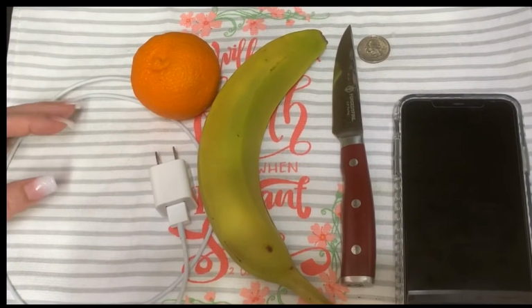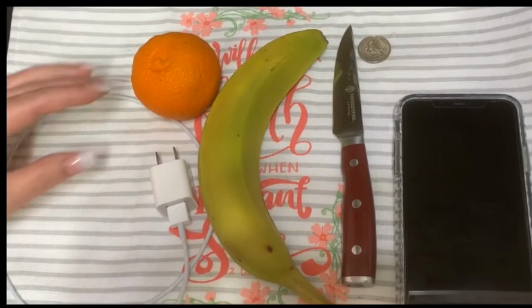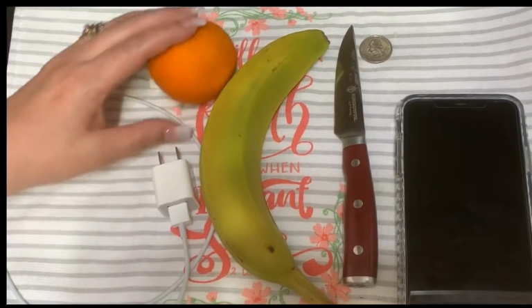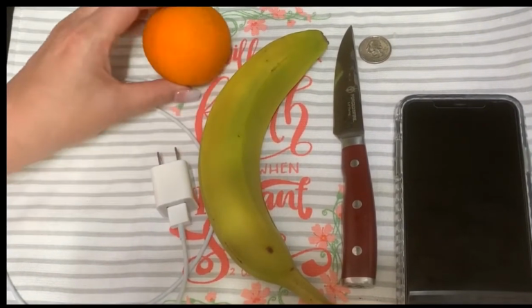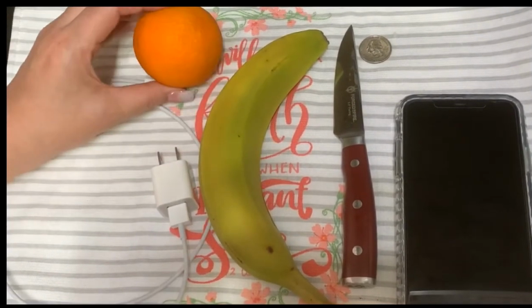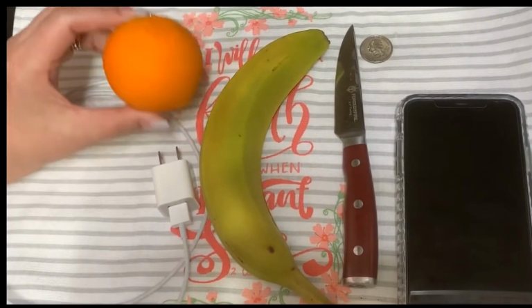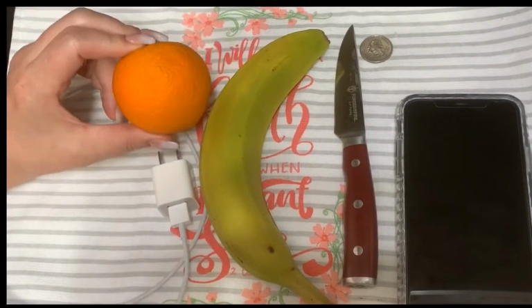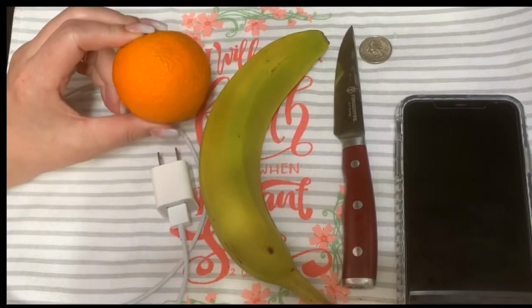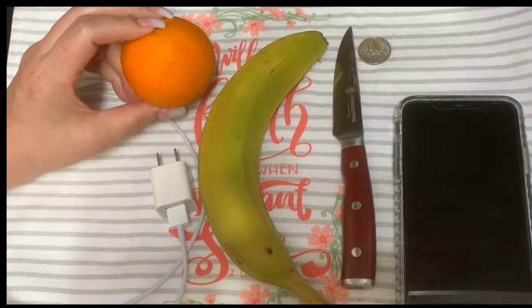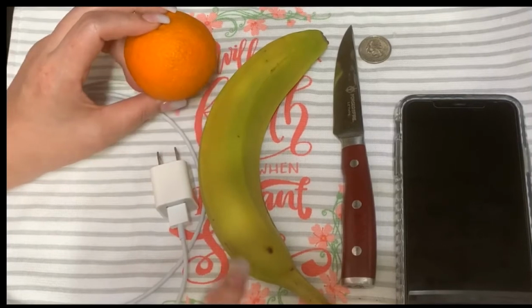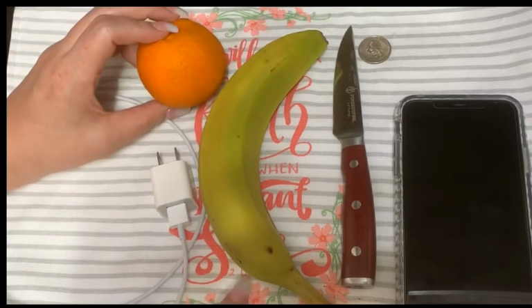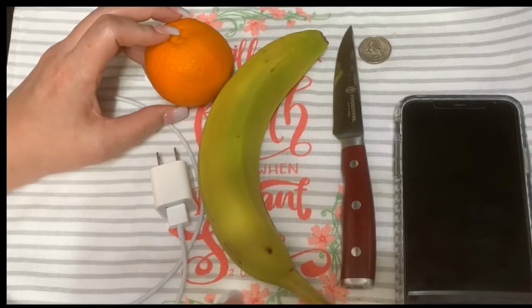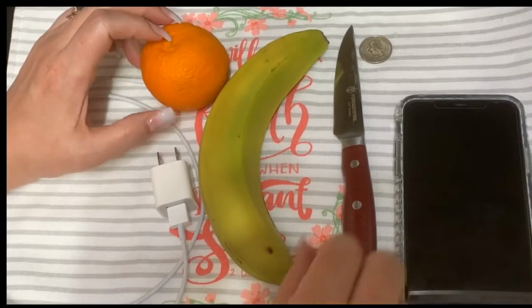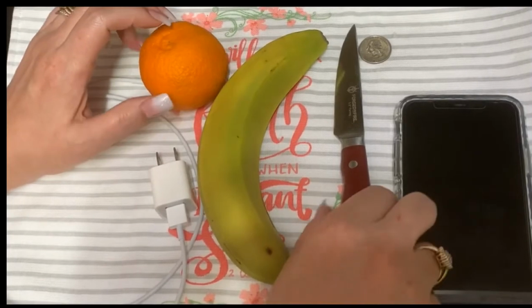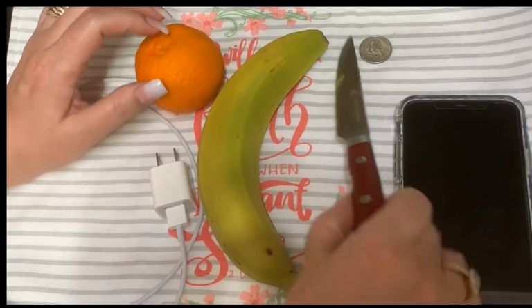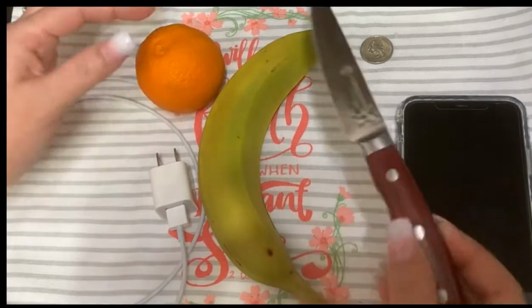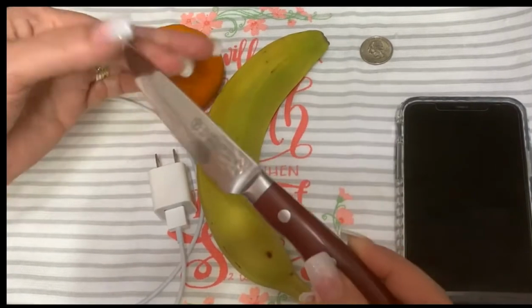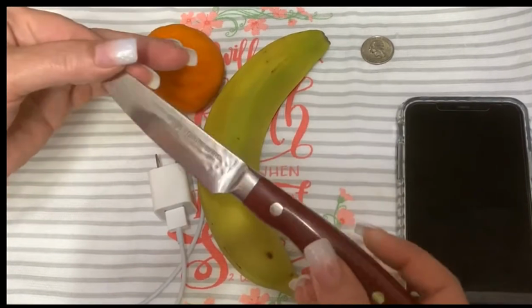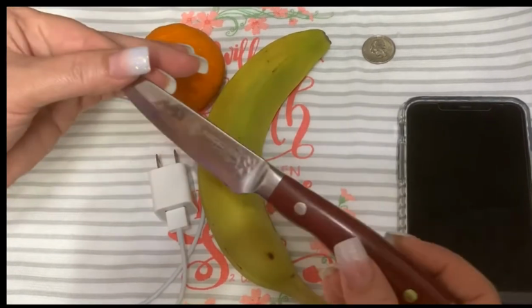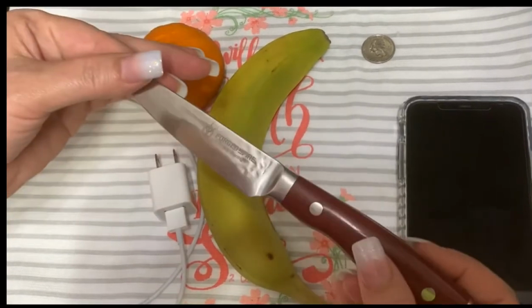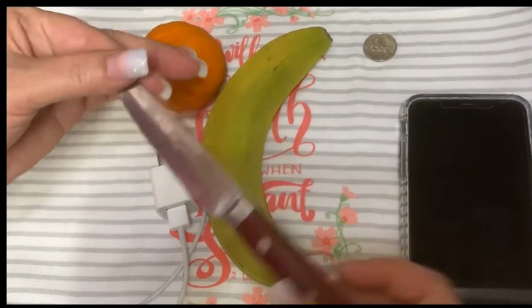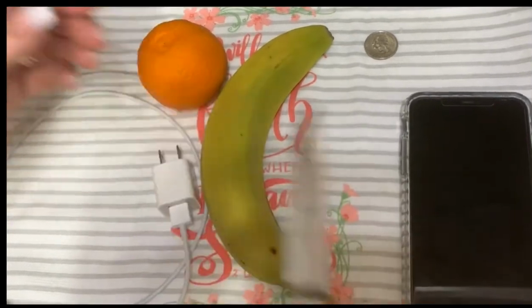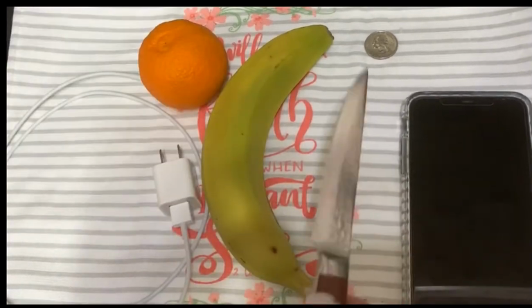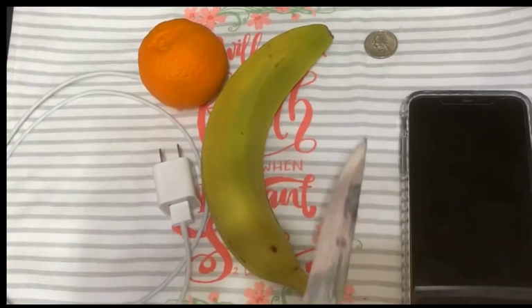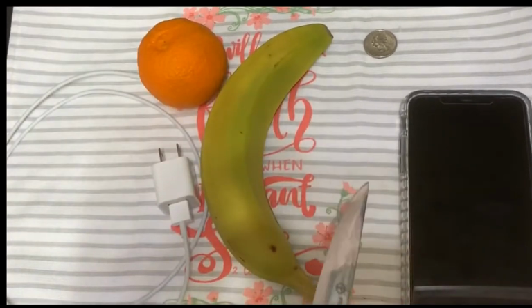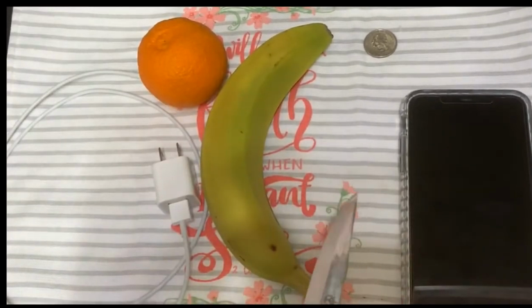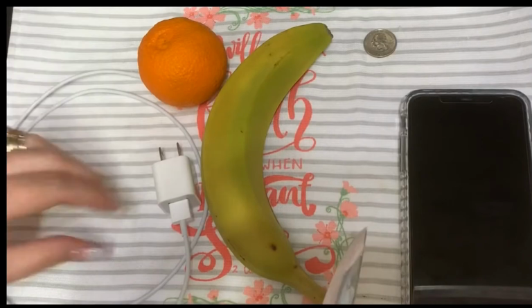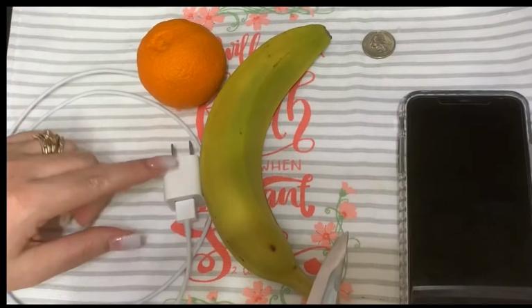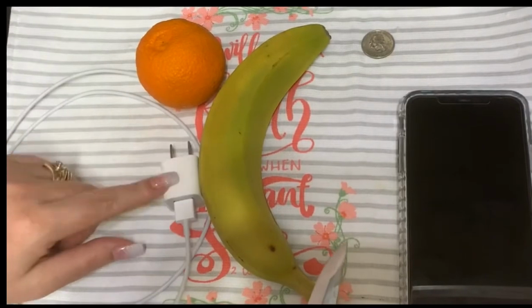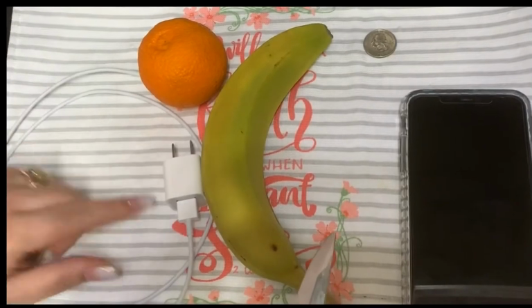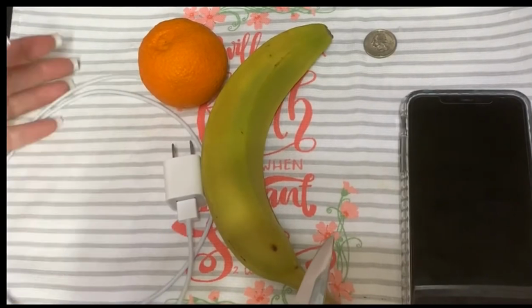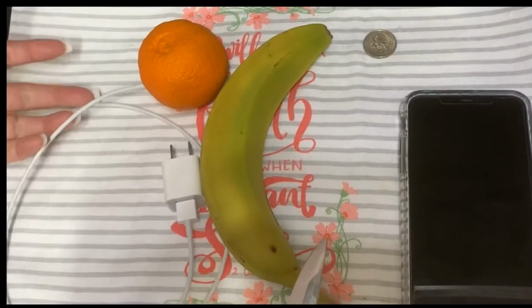So I have a clementine orange and an organic banana. I have my Forged in Fire knife, a quarter, and of course, our cable.